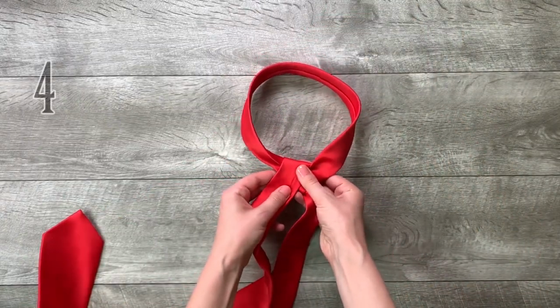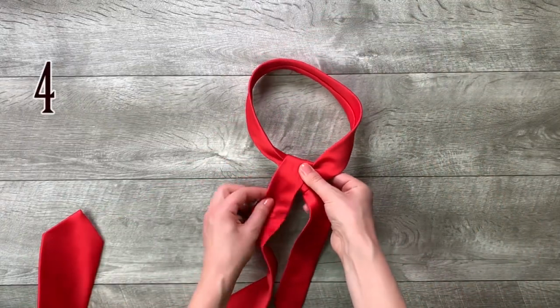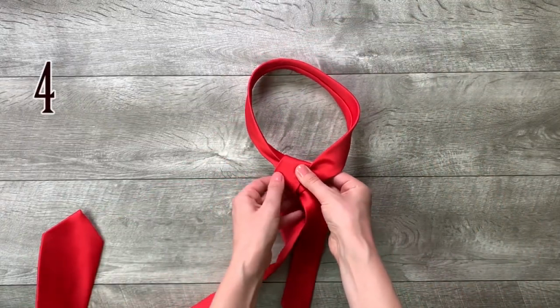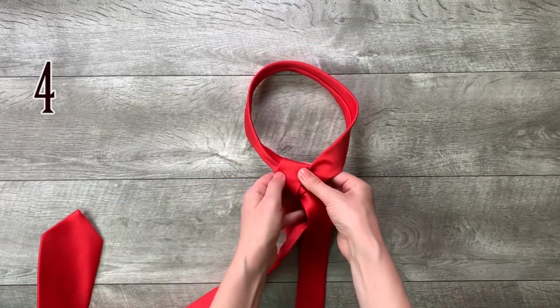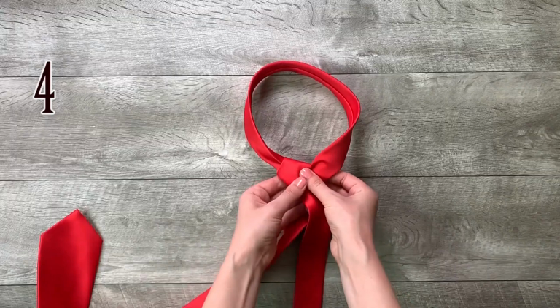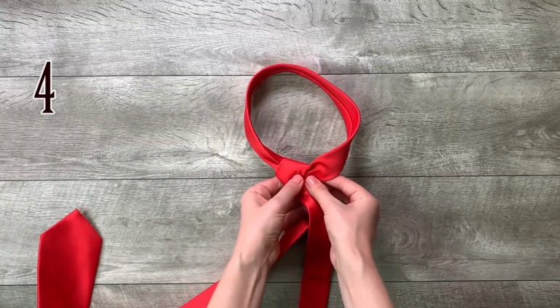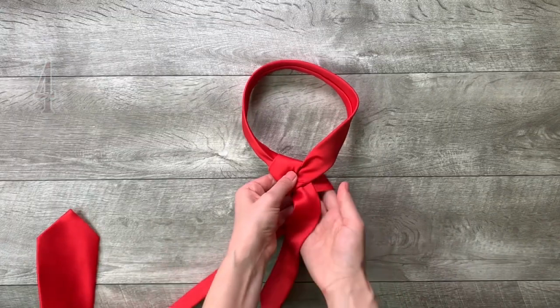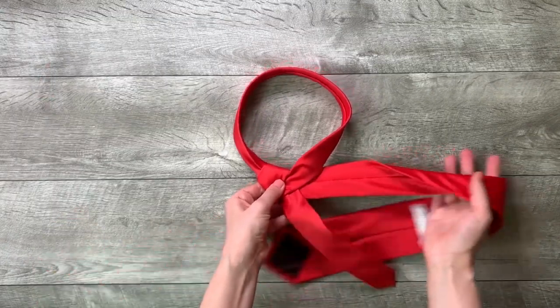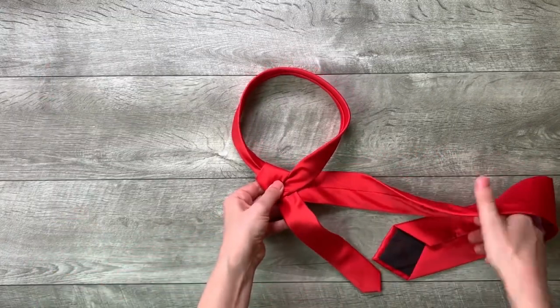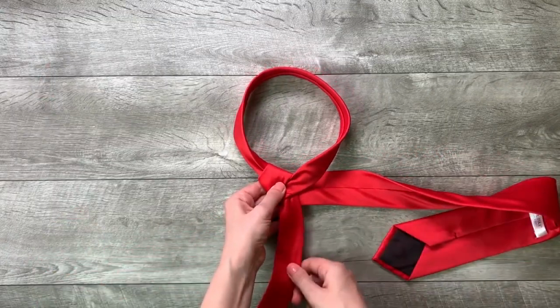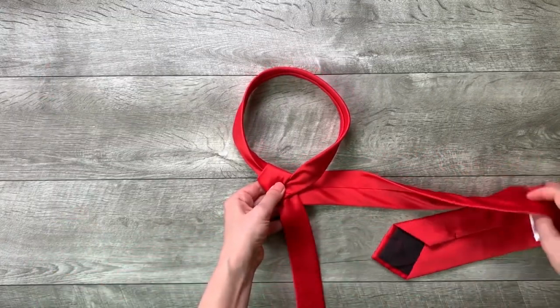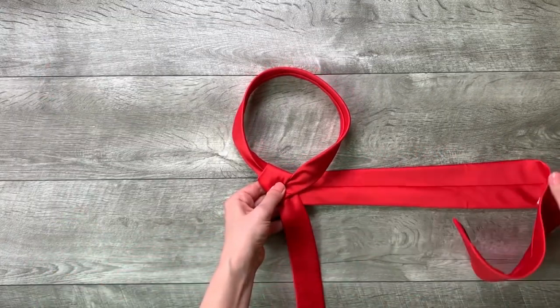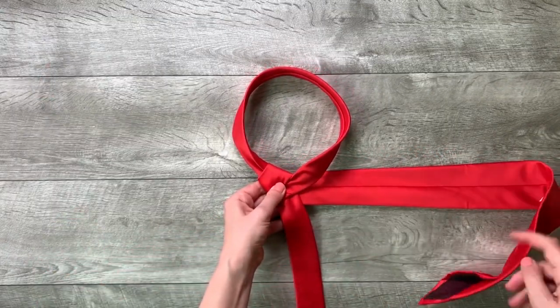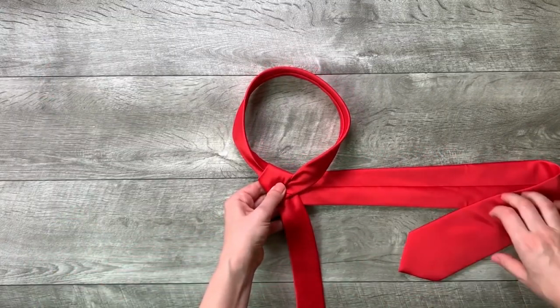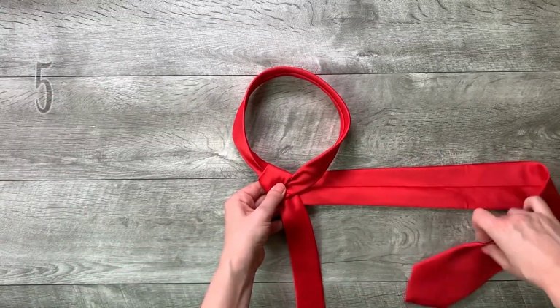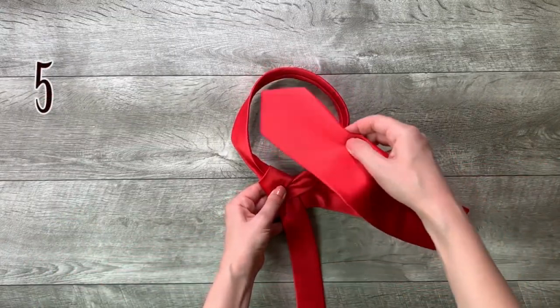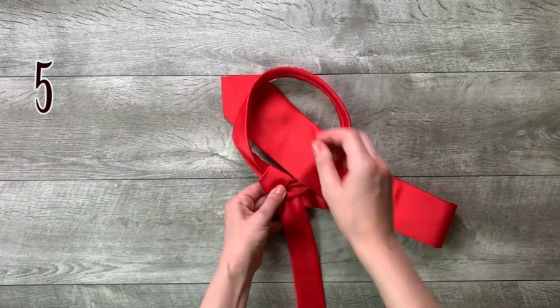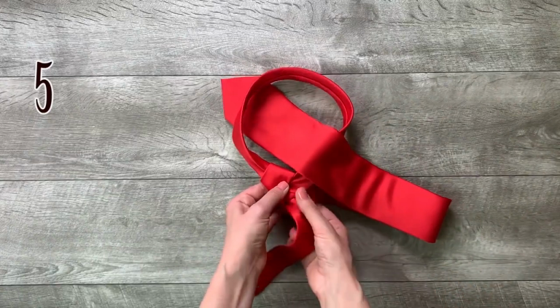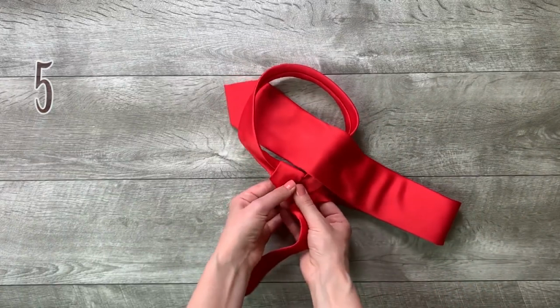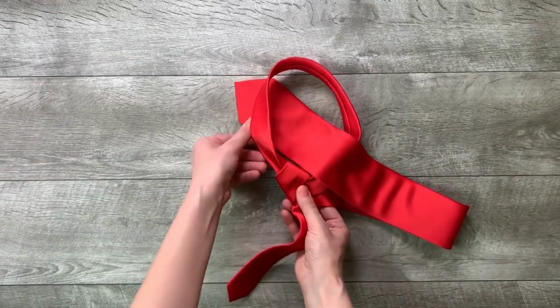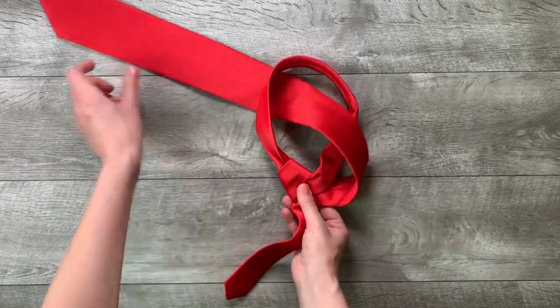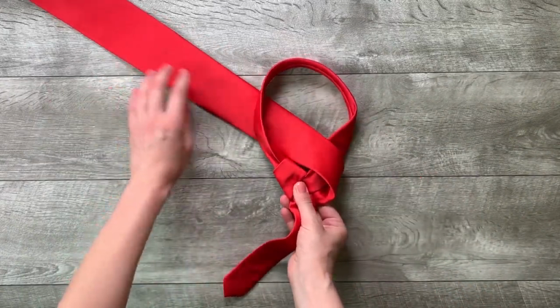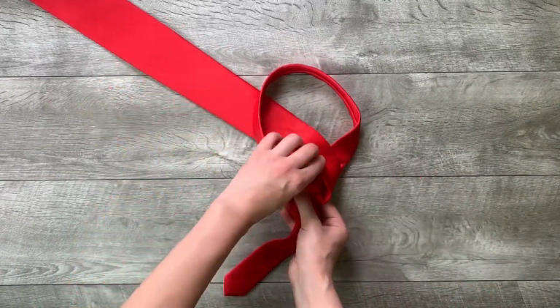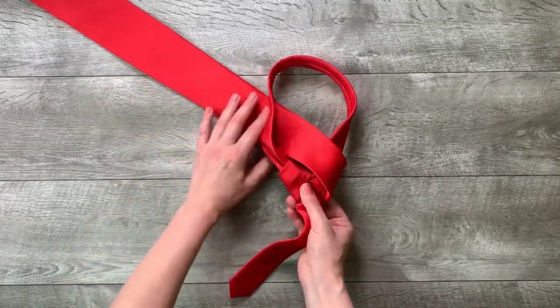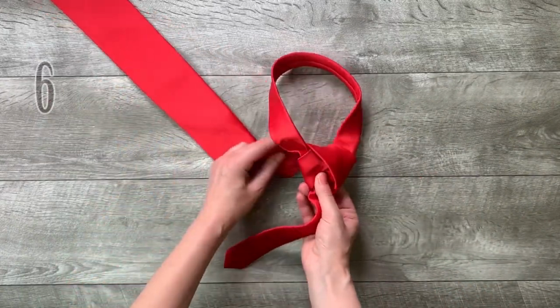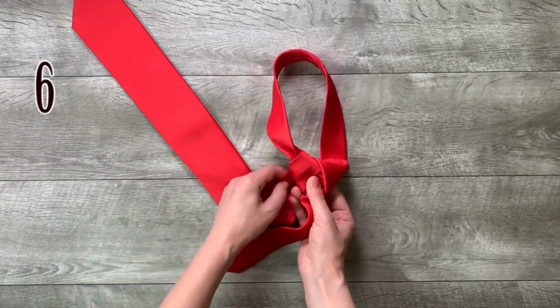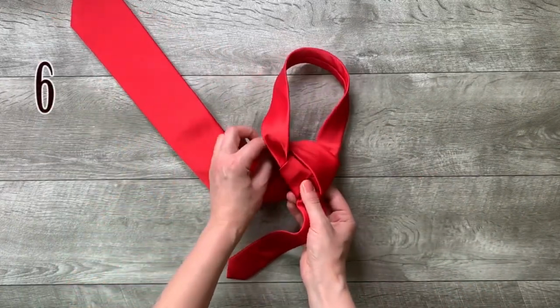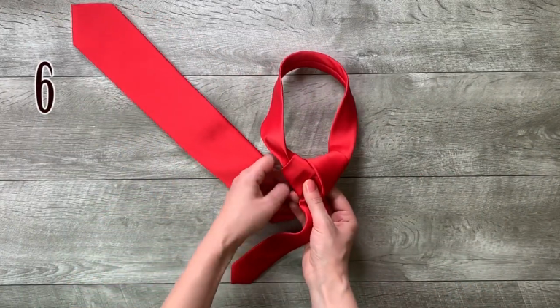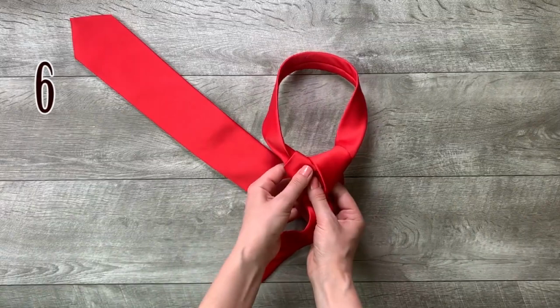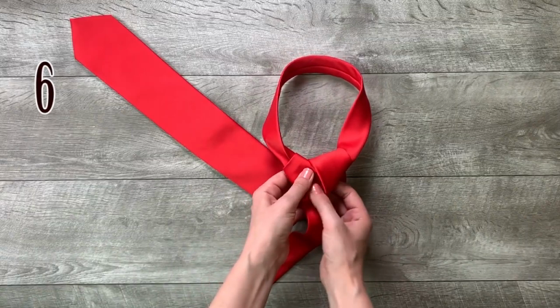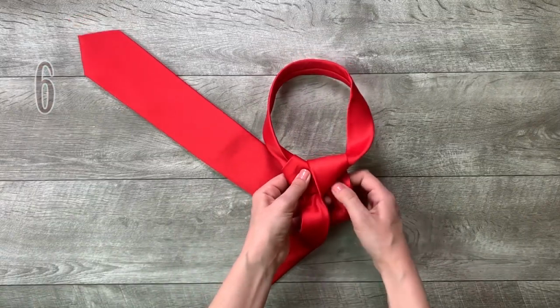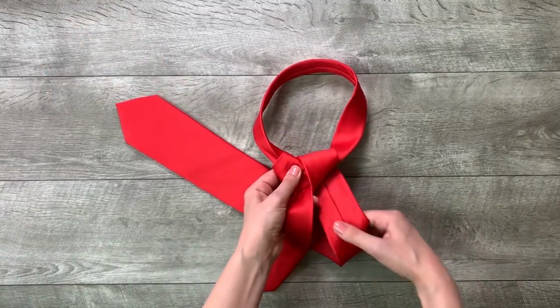Step 4: move it around the back of the small end to the right. Step 5: move it up to the center, towards the neck loop. Step 6: move it through the neck loop and down to the right.